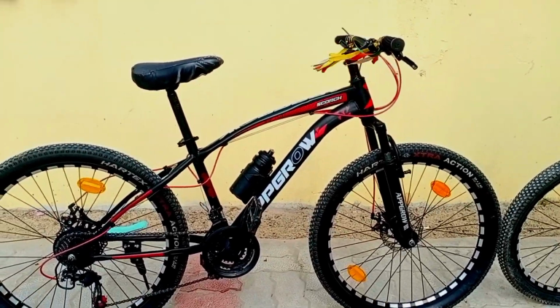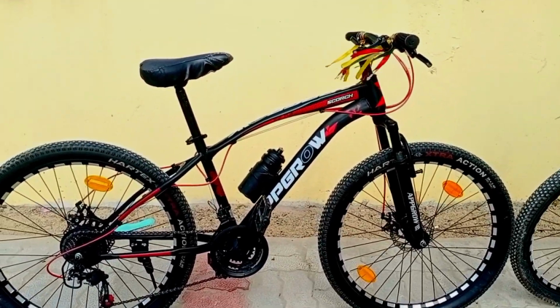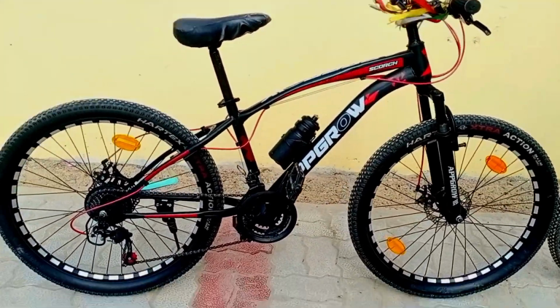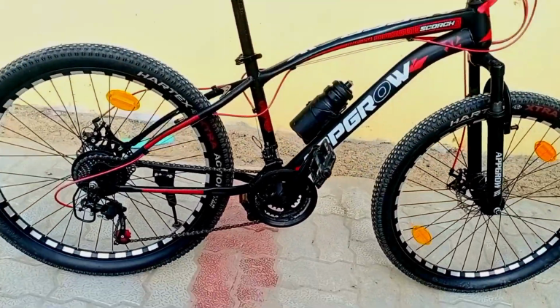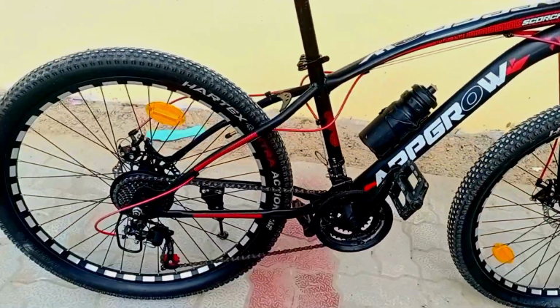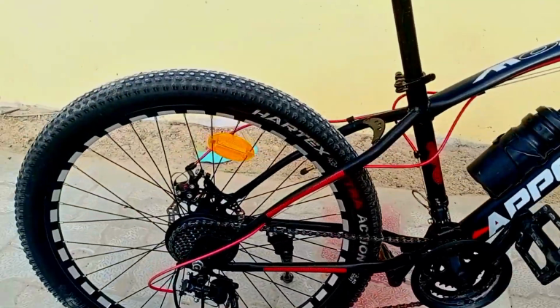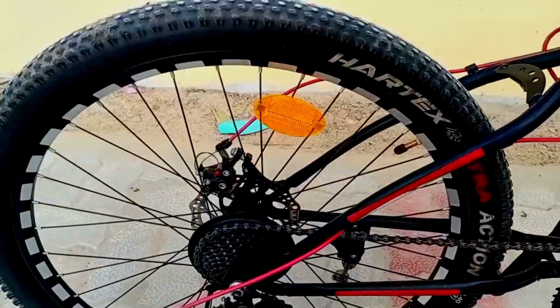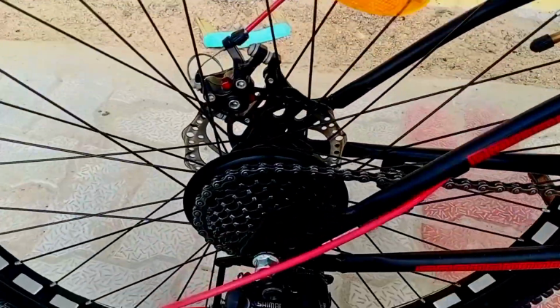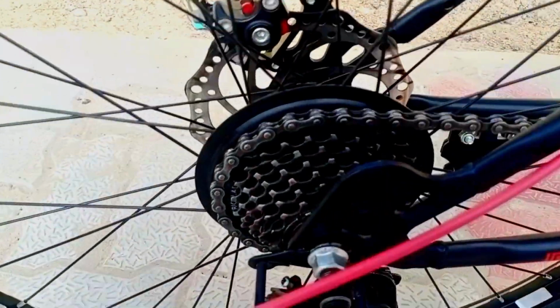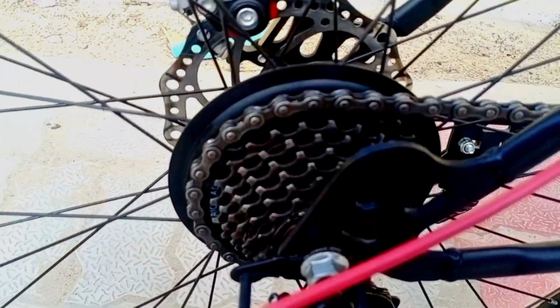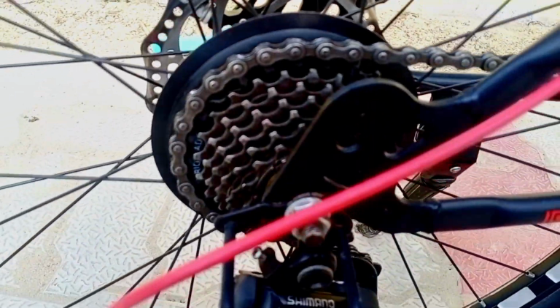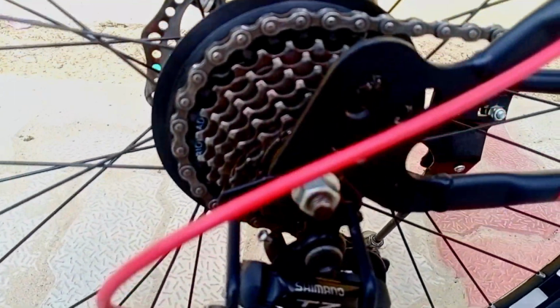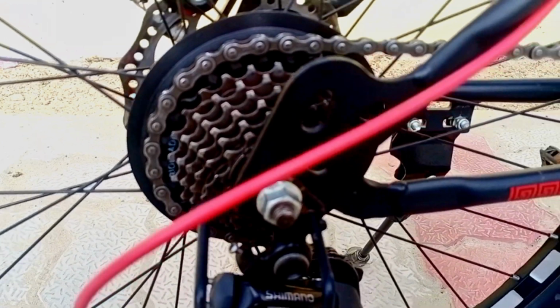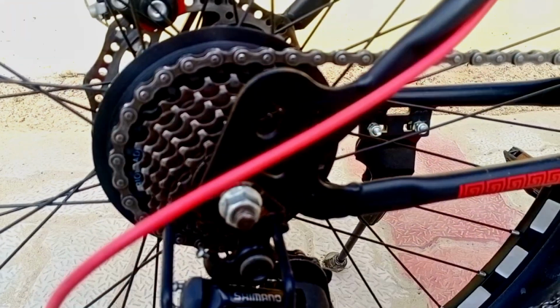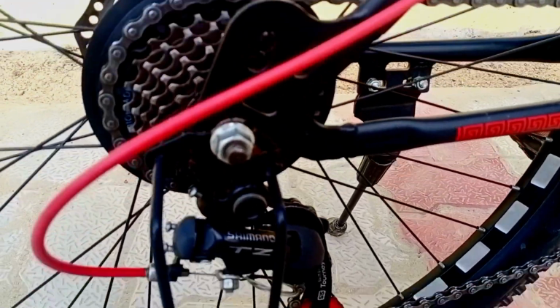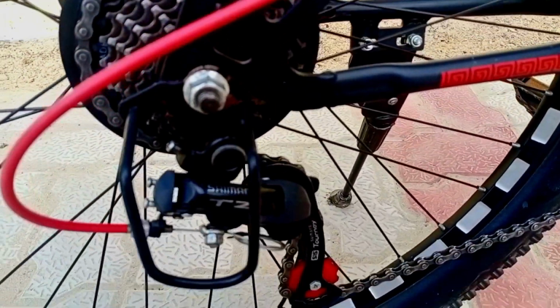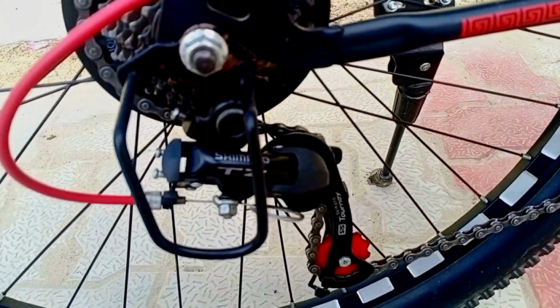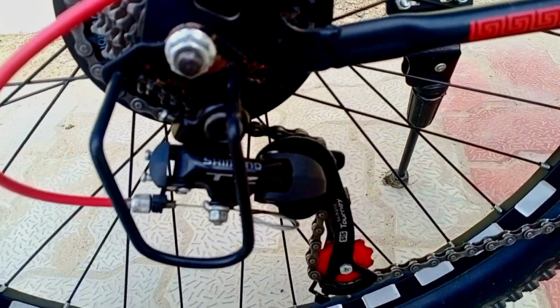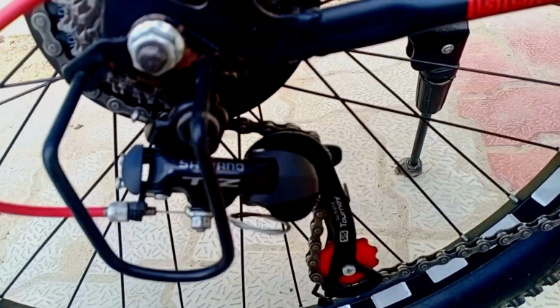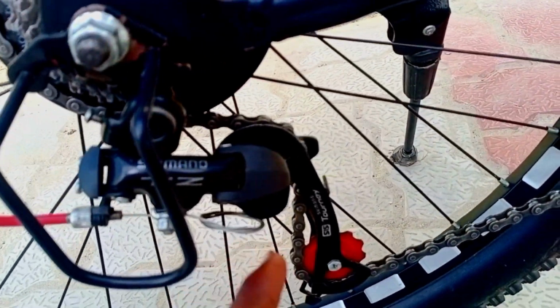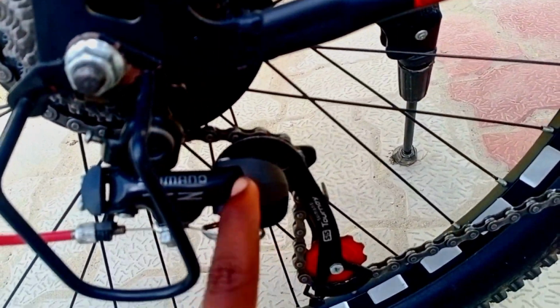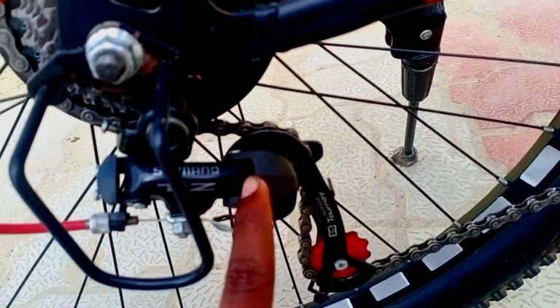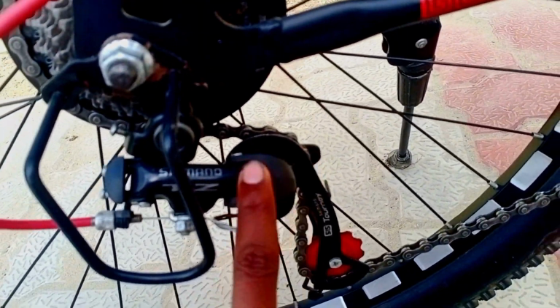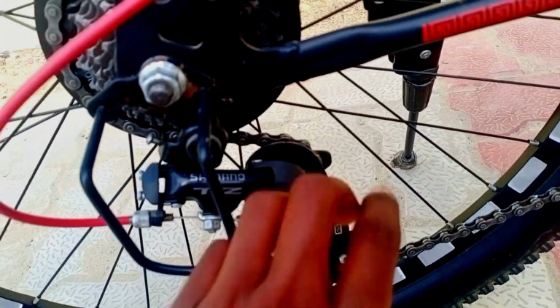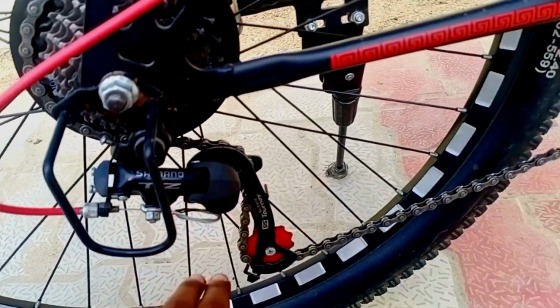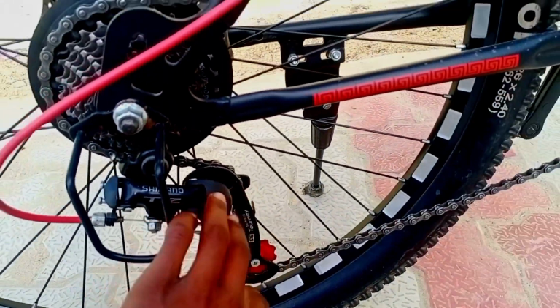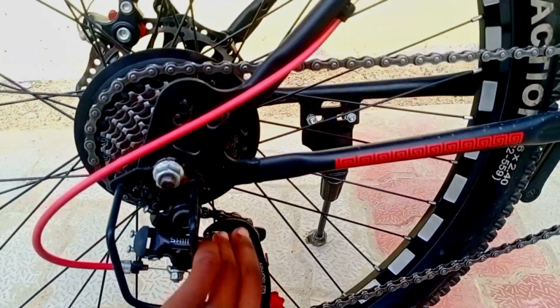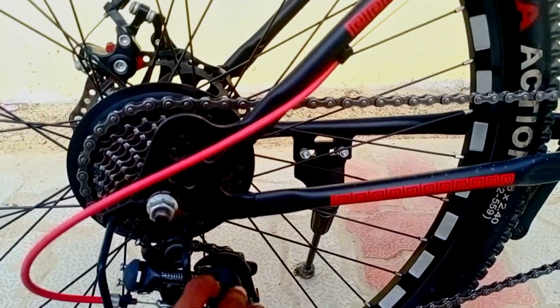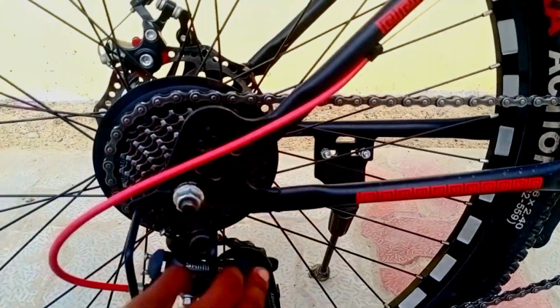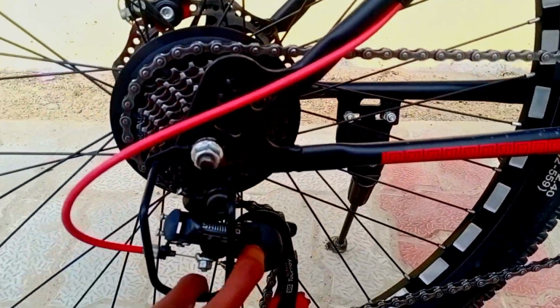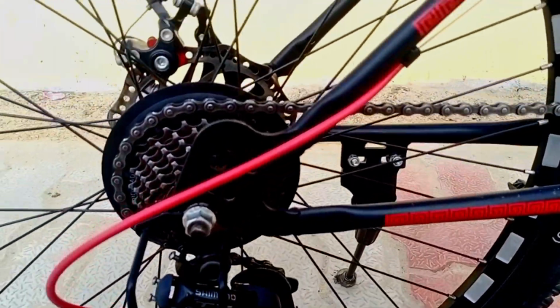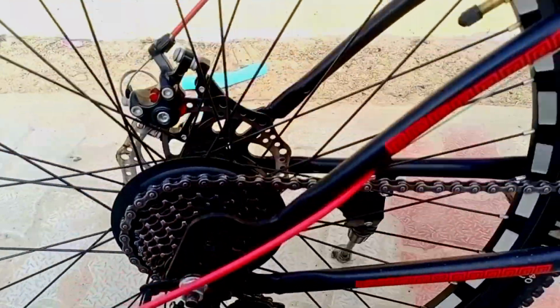And we have a gear setup here — we have a 4-speed gear.